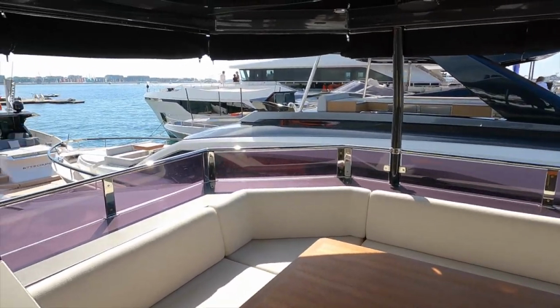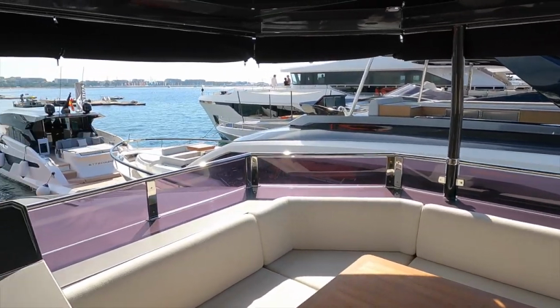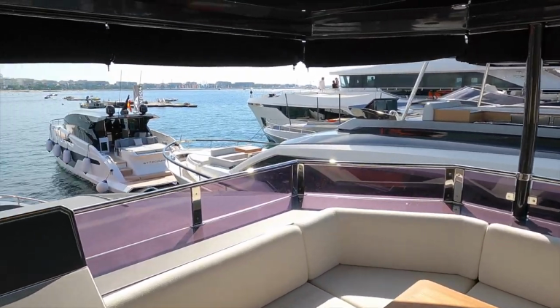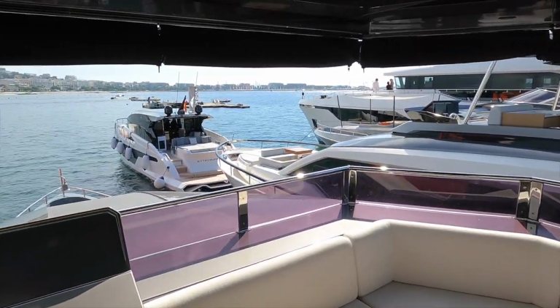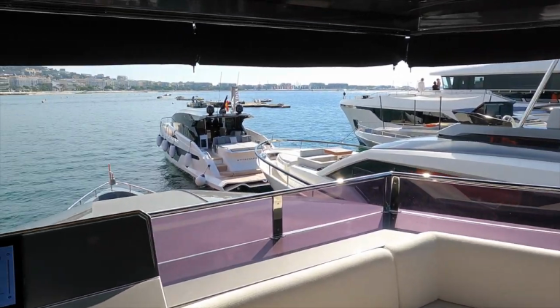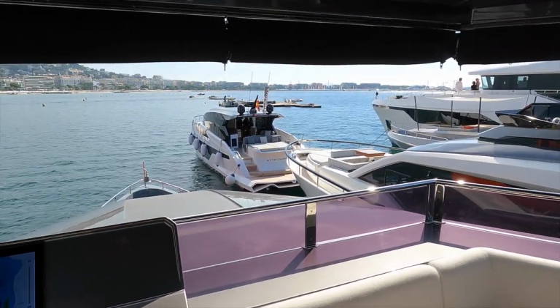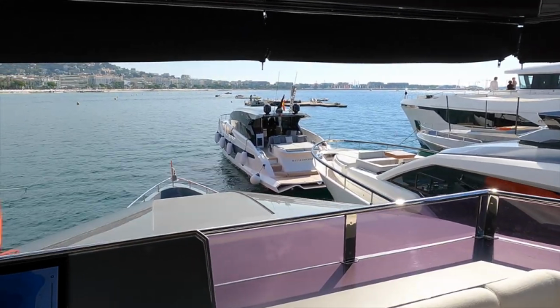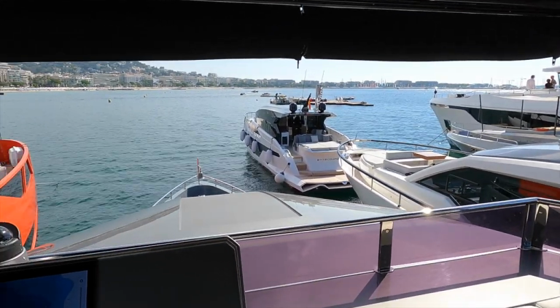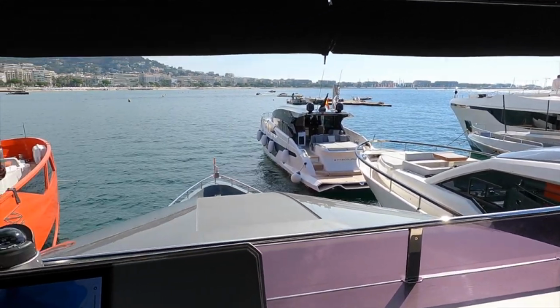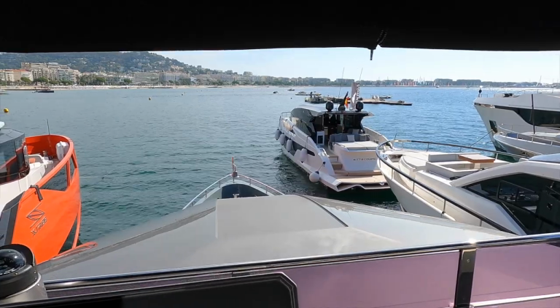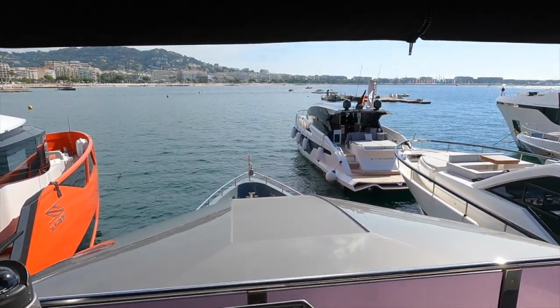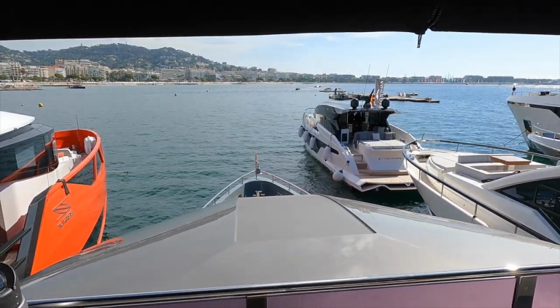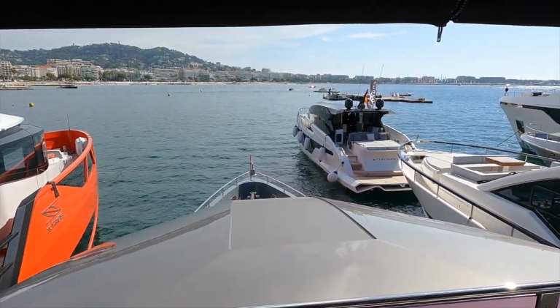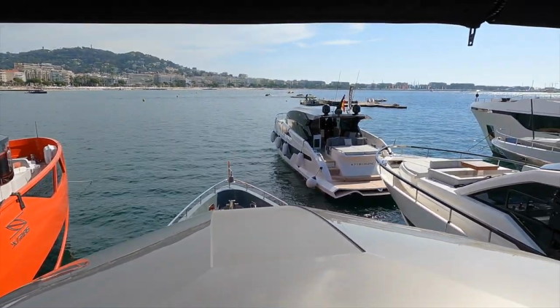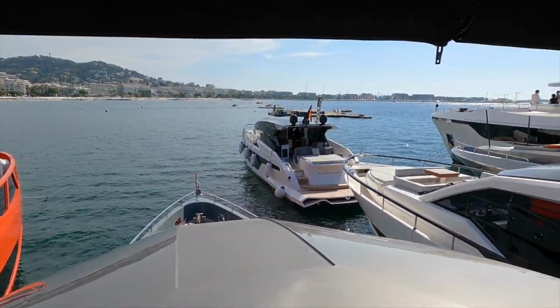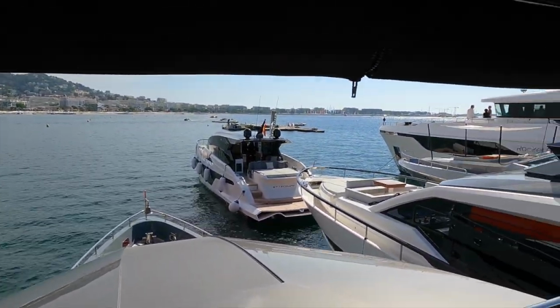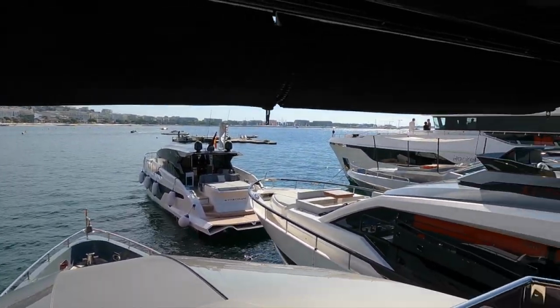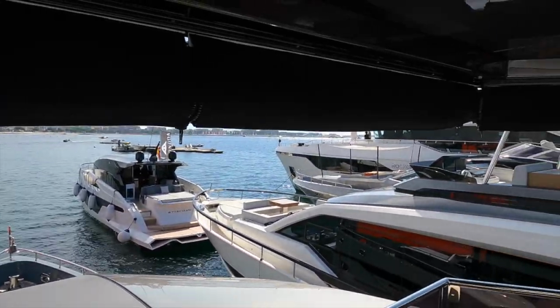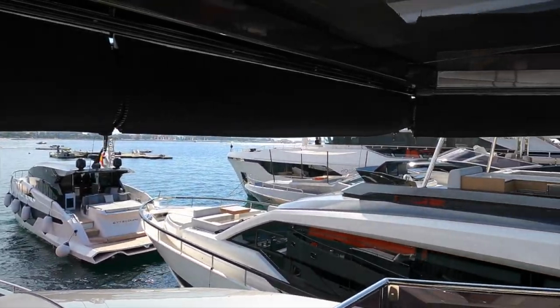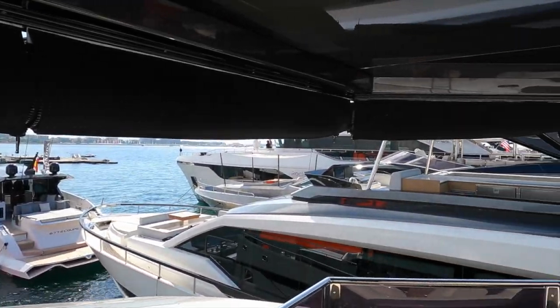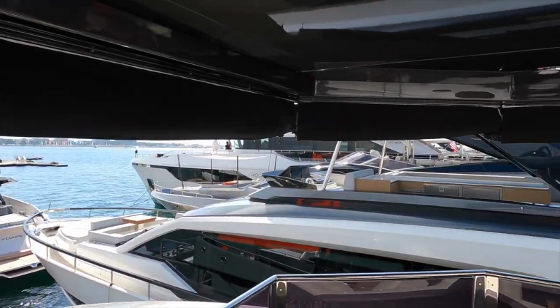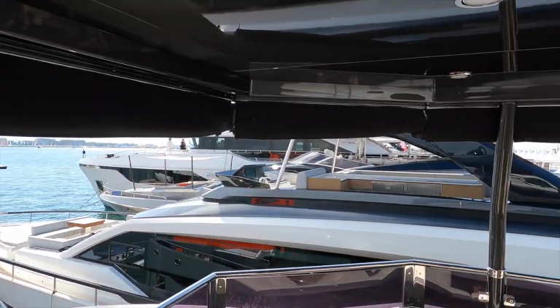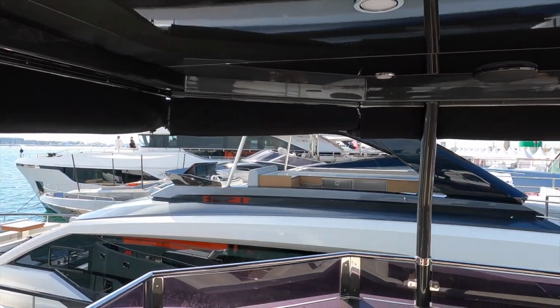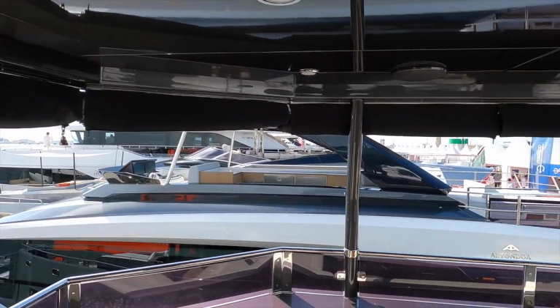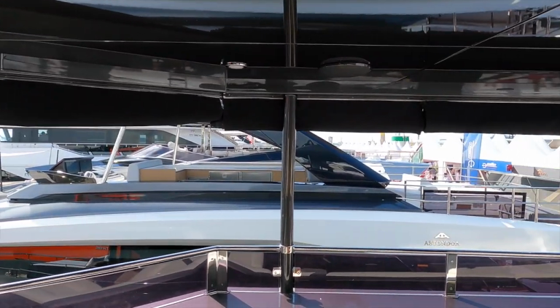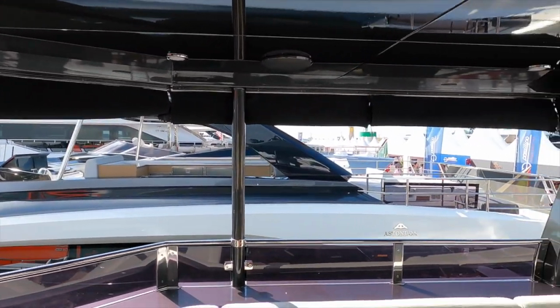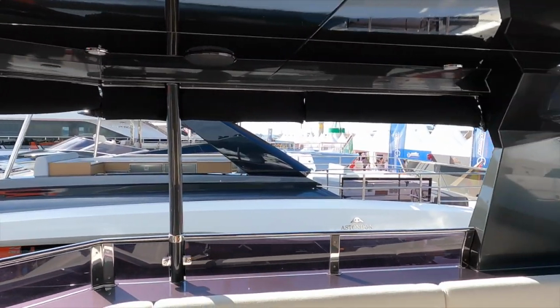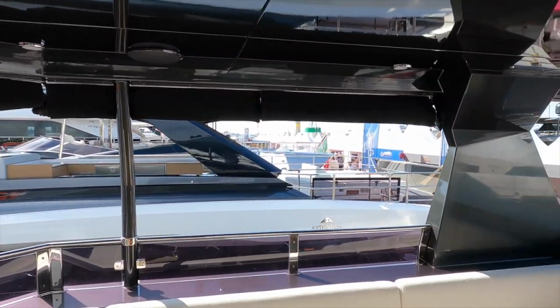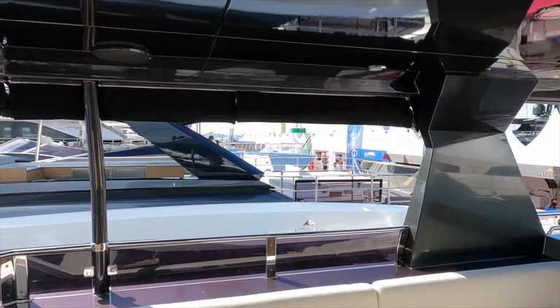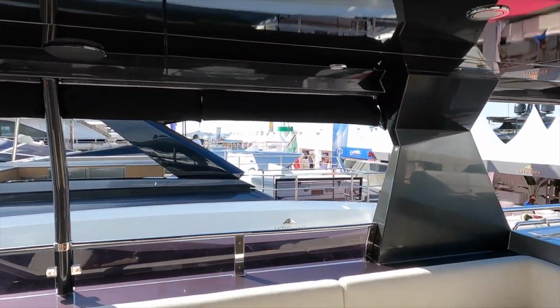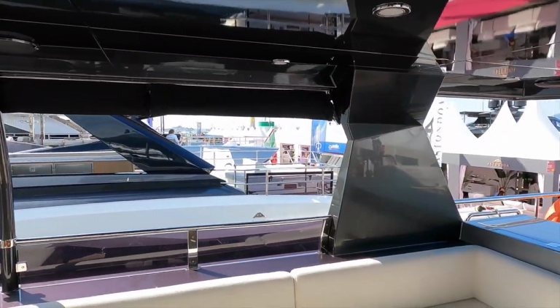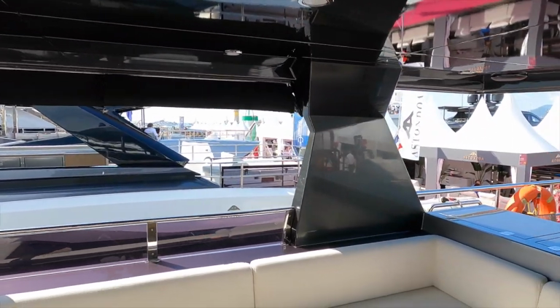The commanding views from the flybridge are breathtaking. And, of course, we have a hardtop with a removable enclosure that can be used when you want to protect yourself and your guests from the elements.